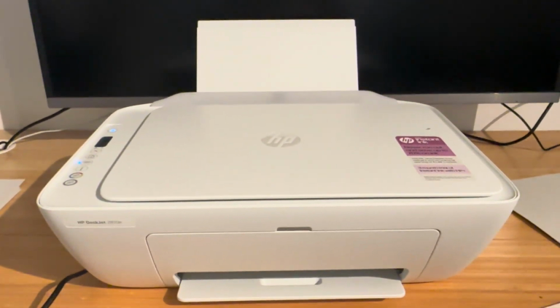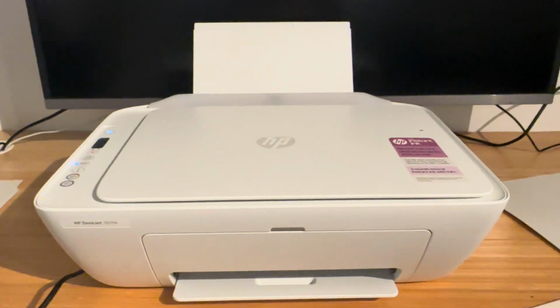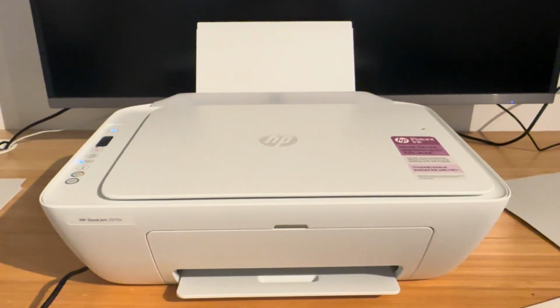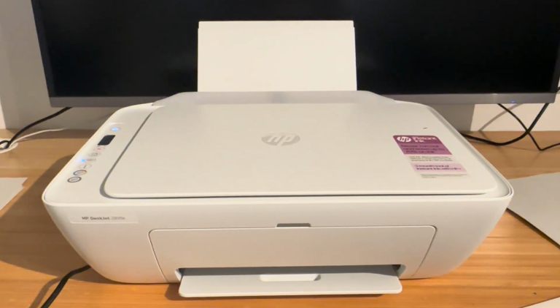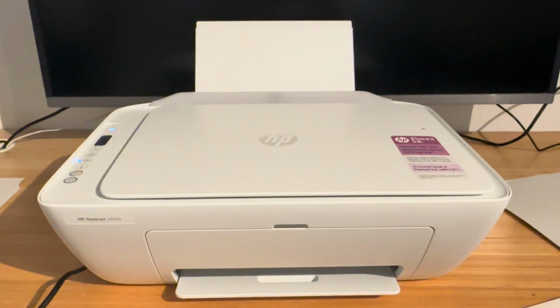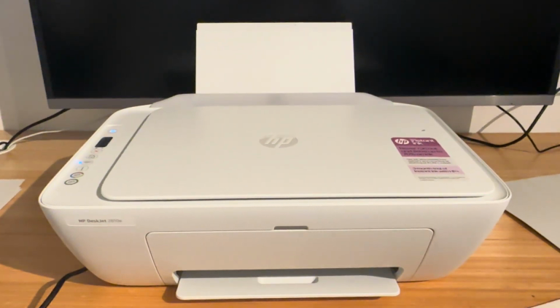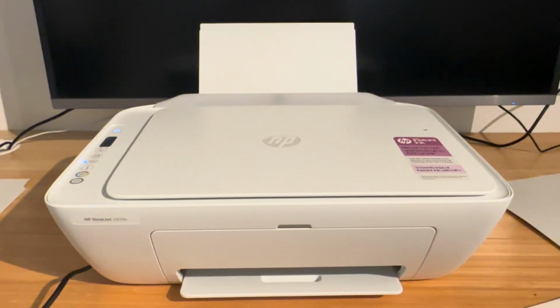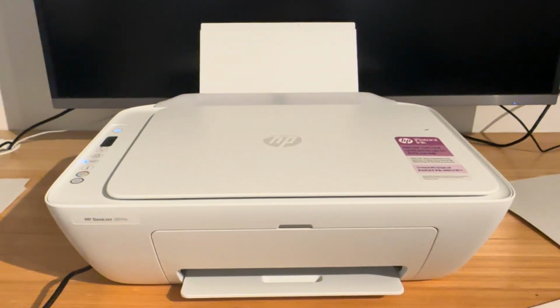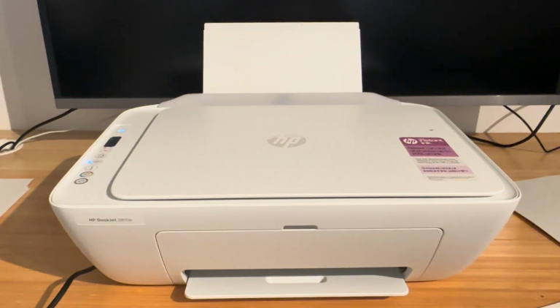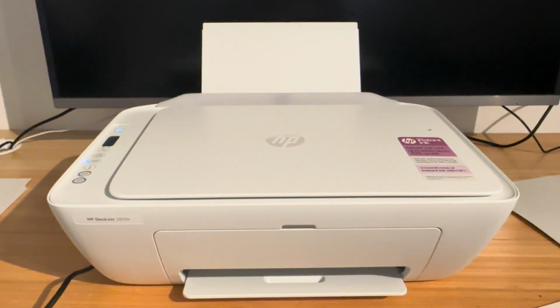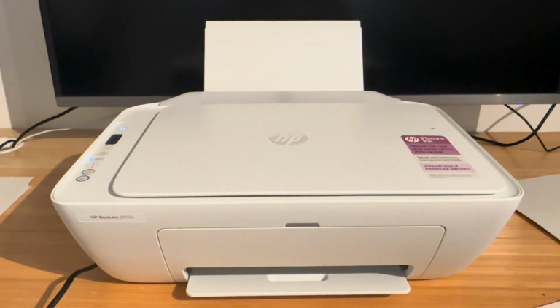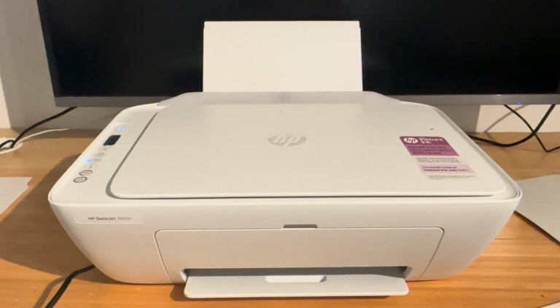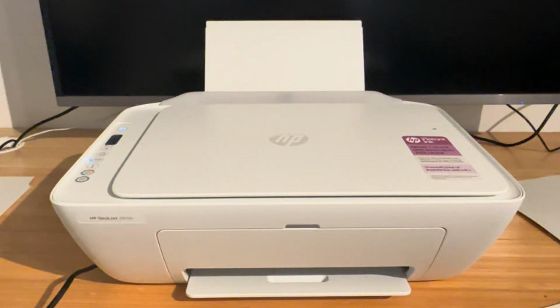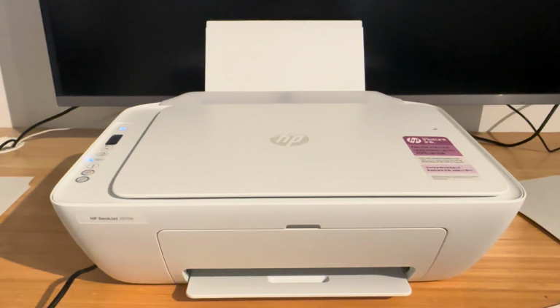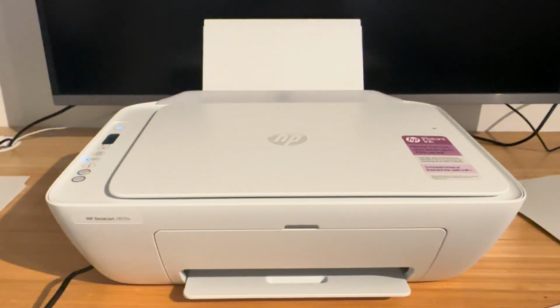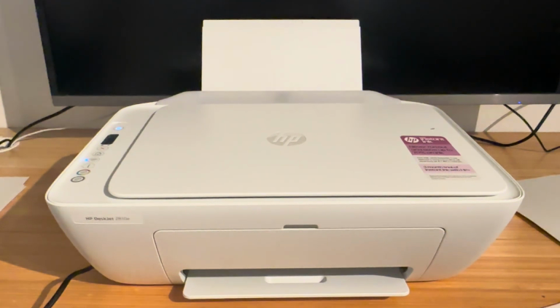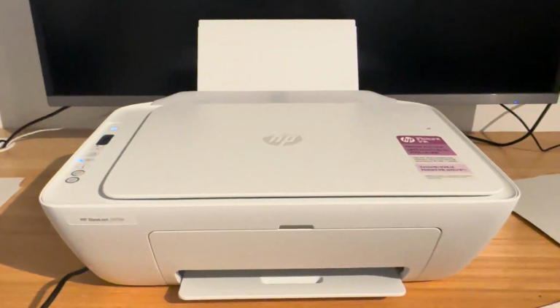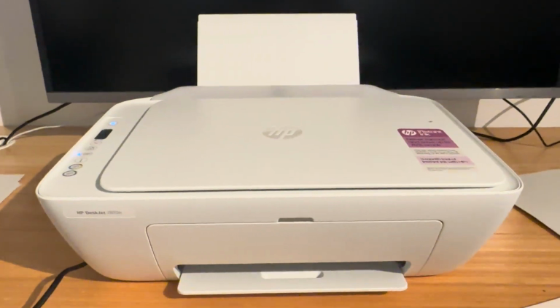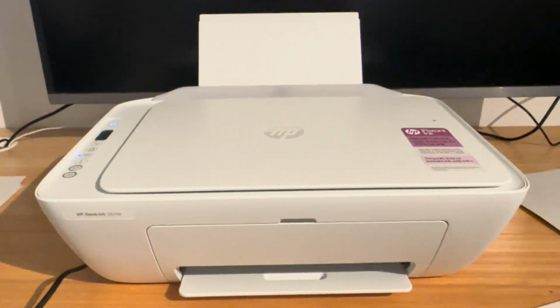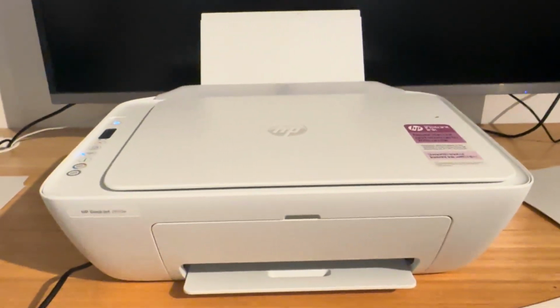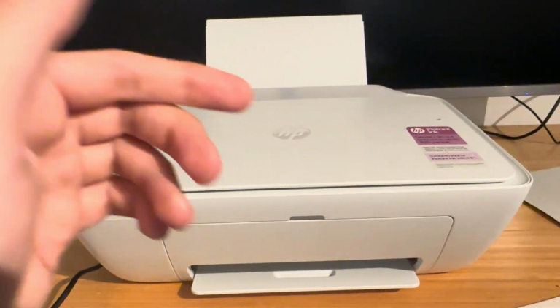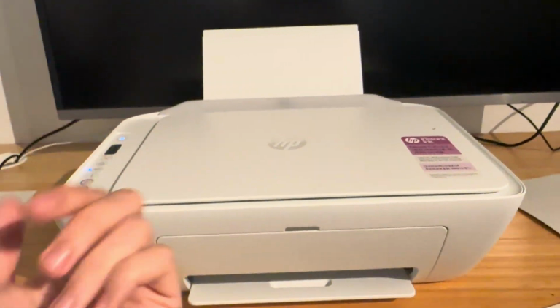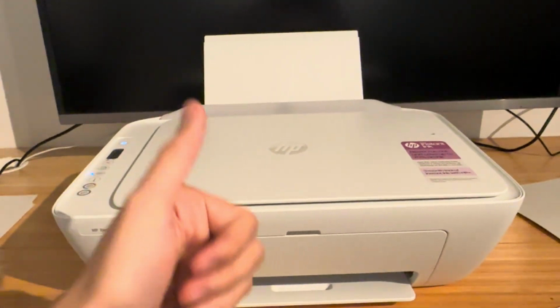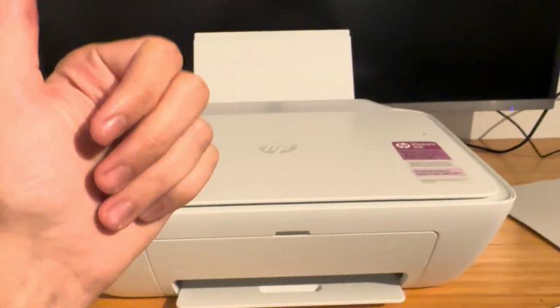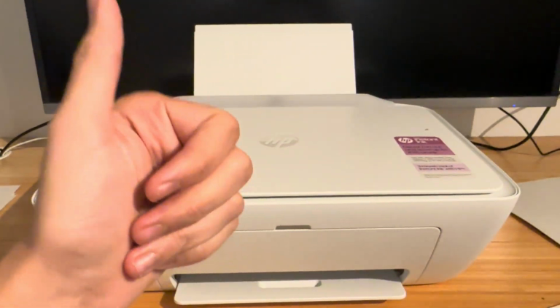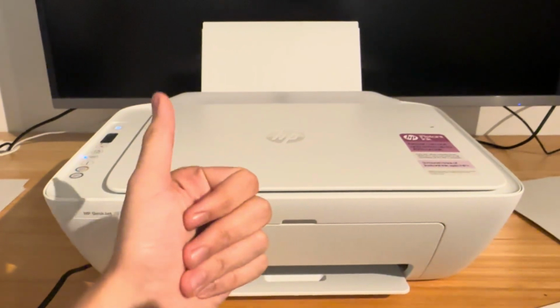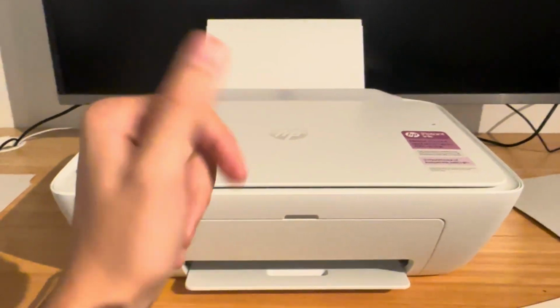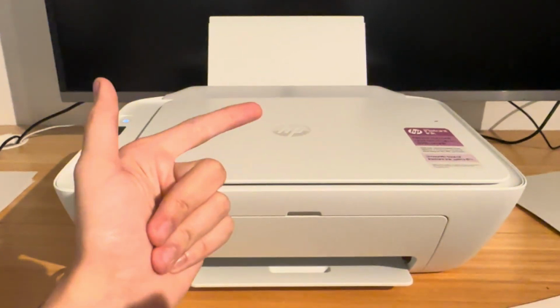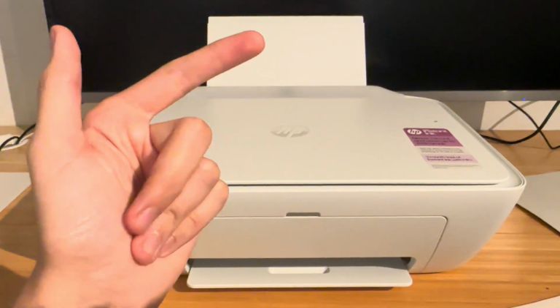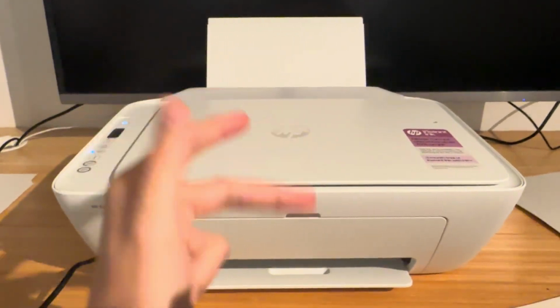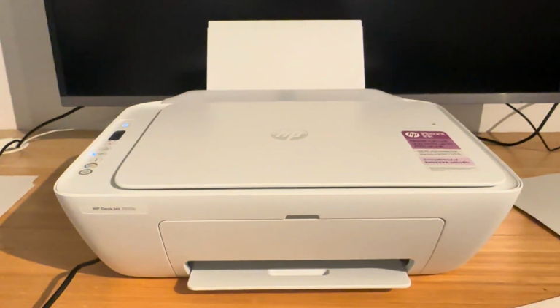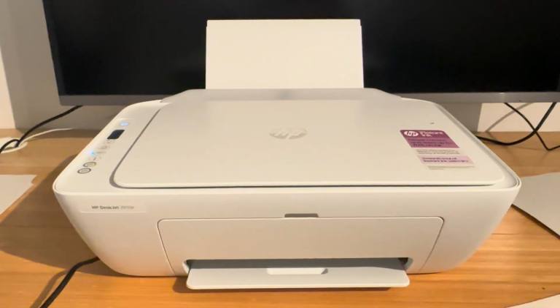This tutorial is going to be based around HP DeskJet printers. If you have any kind of DeskJet this should apply to it, but more specifically the ones where this will 100% work are the HP DeskJet 2600, 2700 and 2800 series.